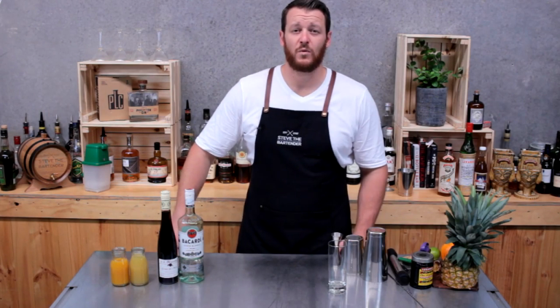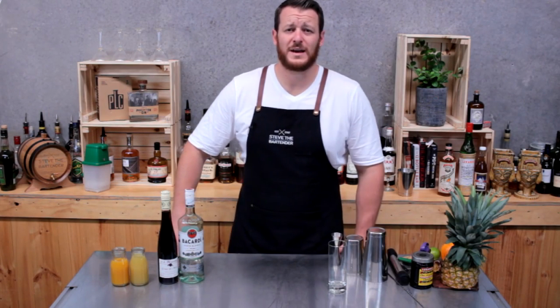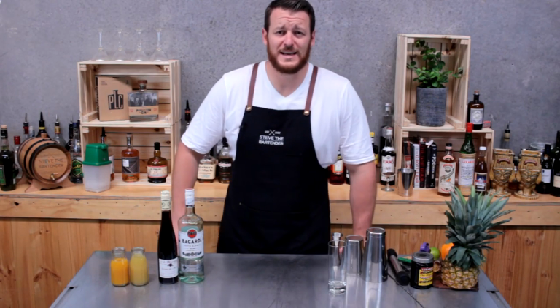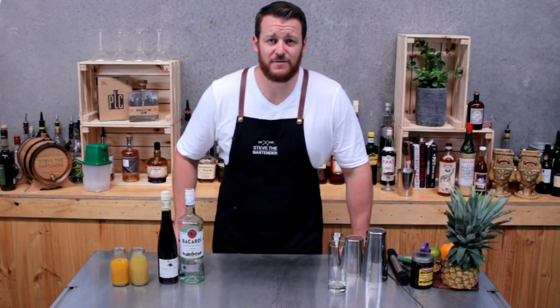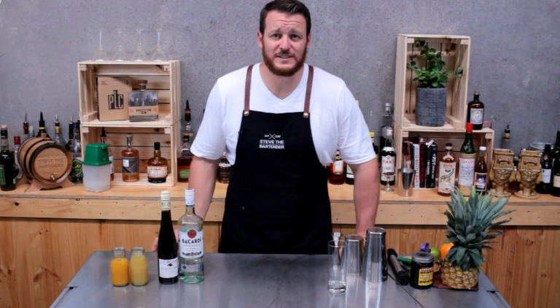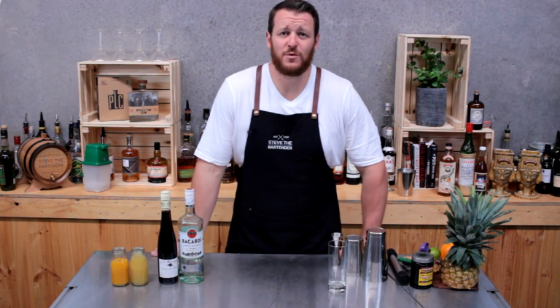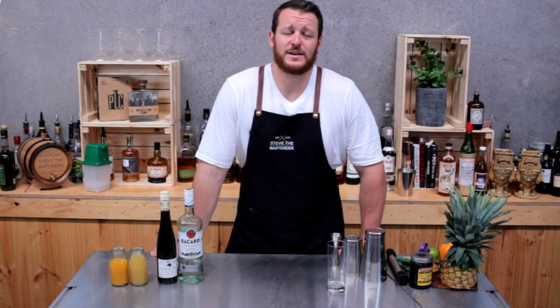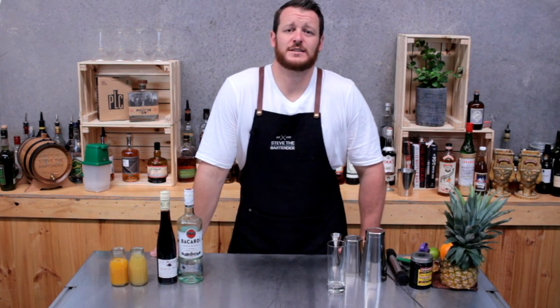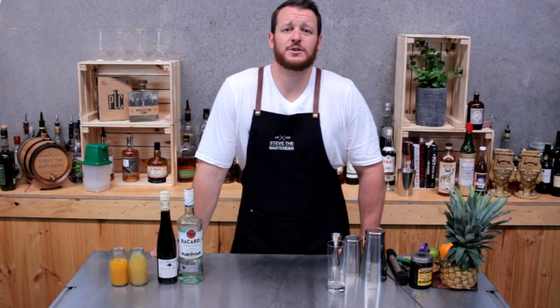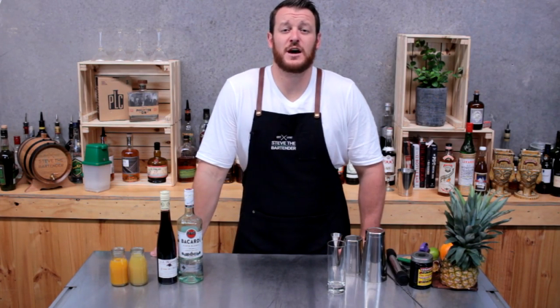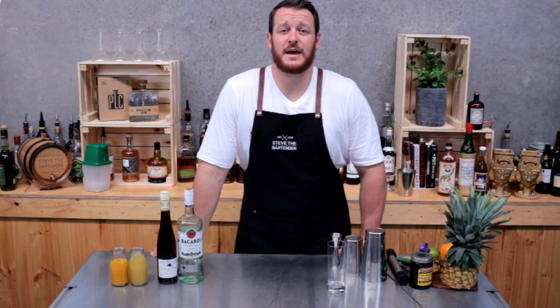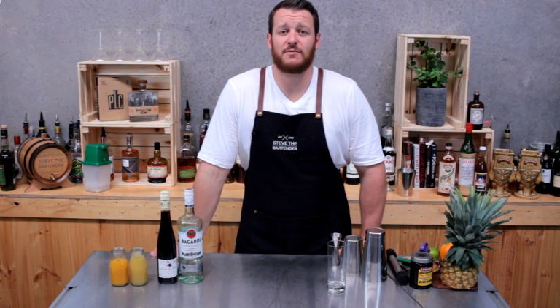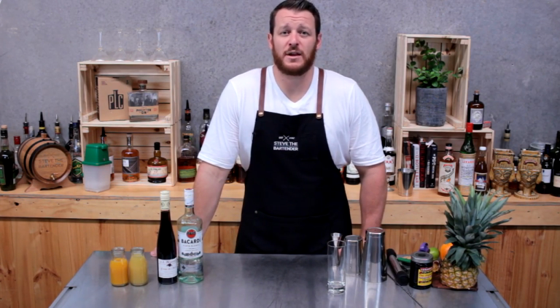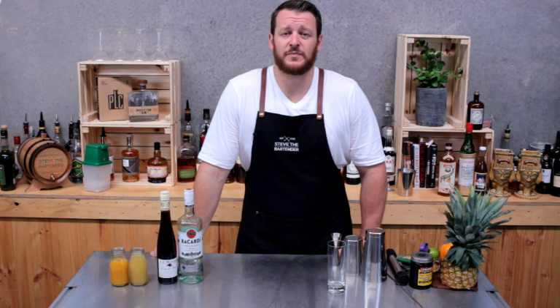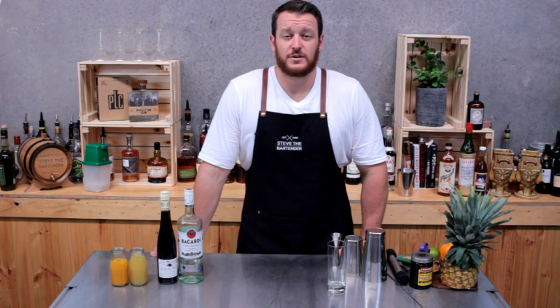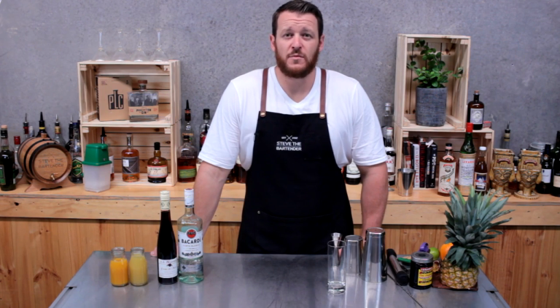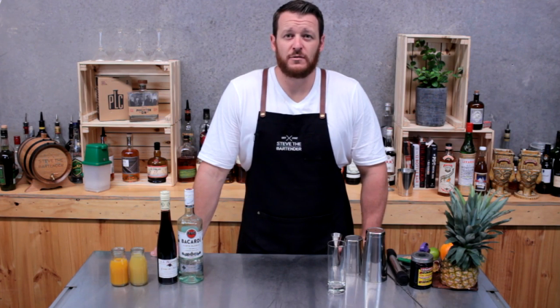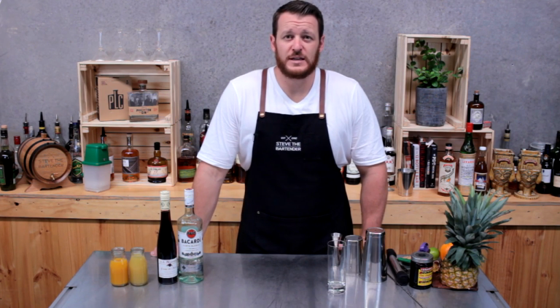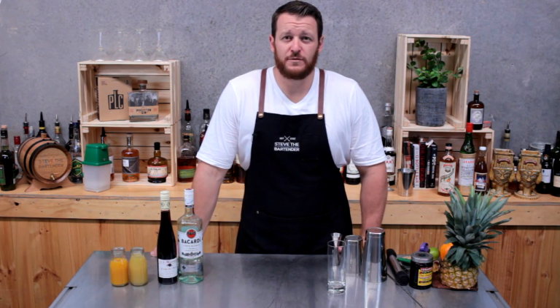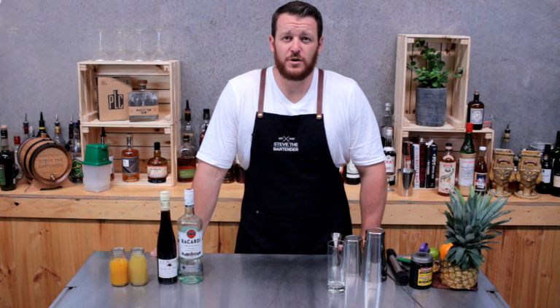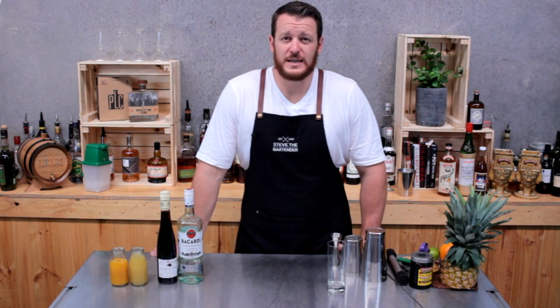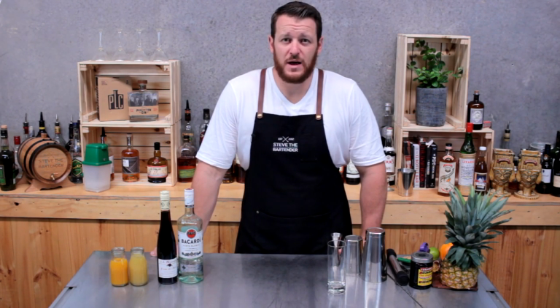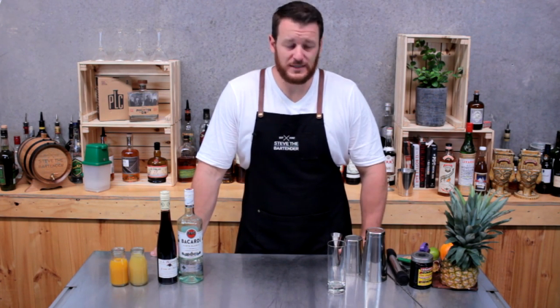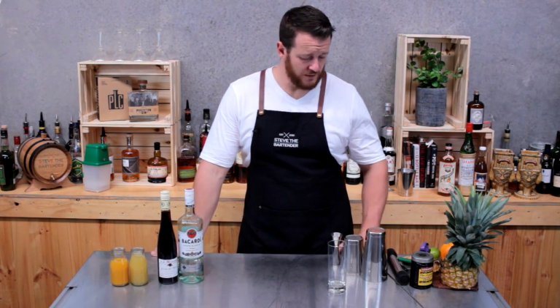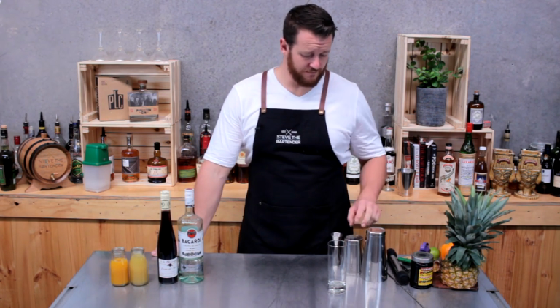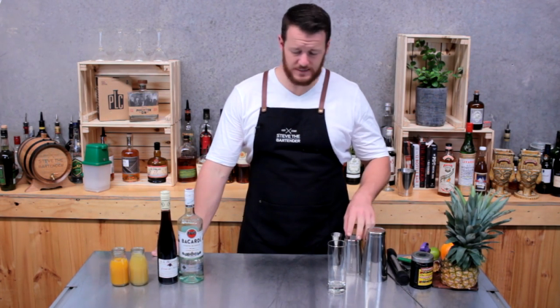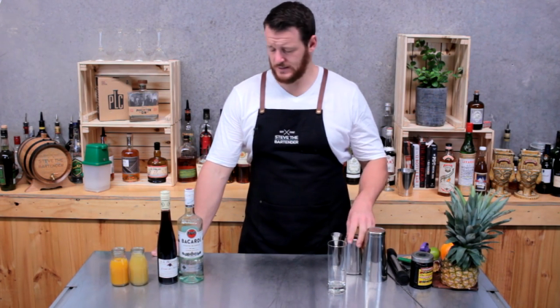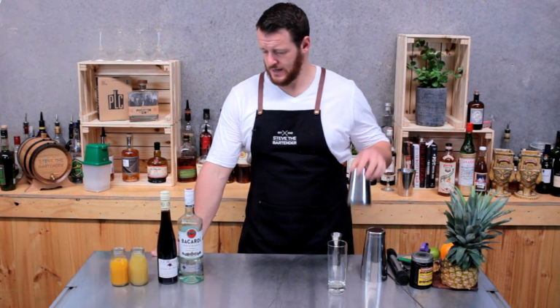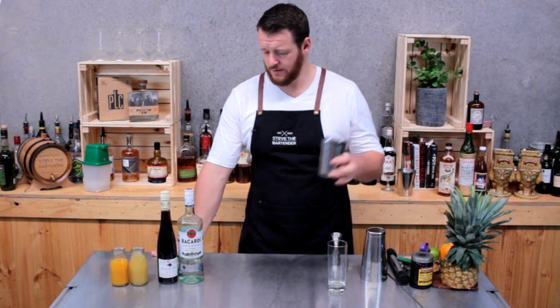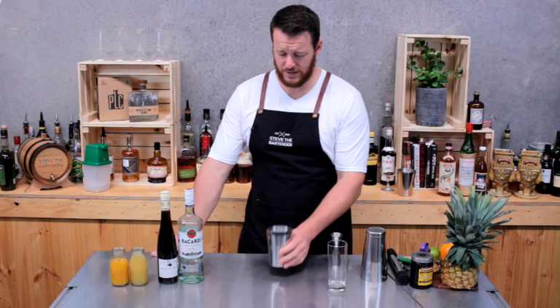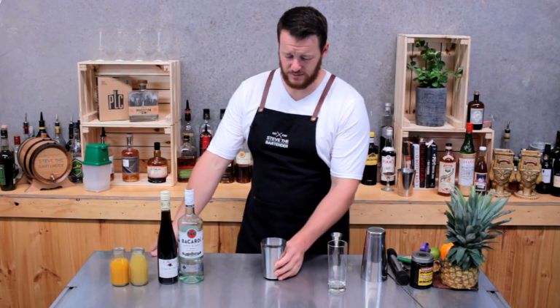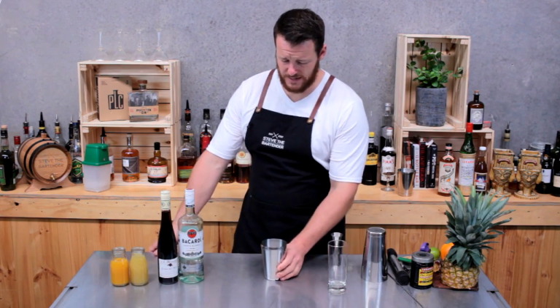Welcome back to day 7 of Tiki Week. Today I'm going to show you how to make a Rum Runner. The Rum Runner originates from a Florida Tiki bar back in the 1950s. A pretty easy one to make.